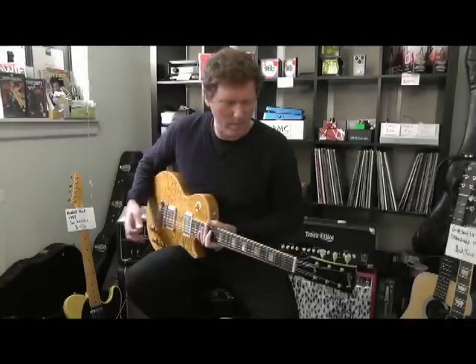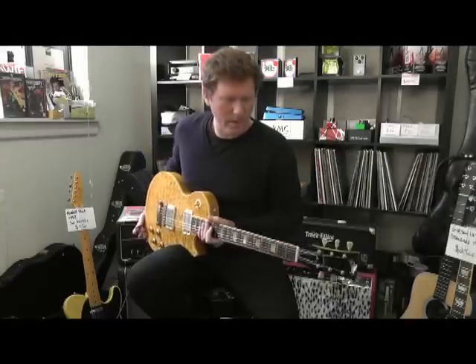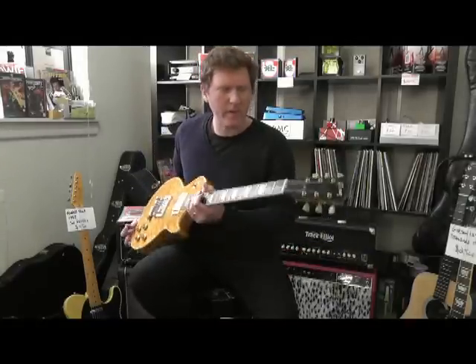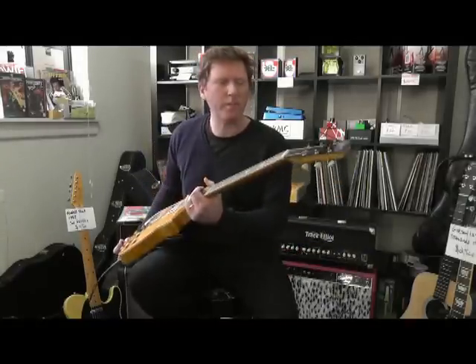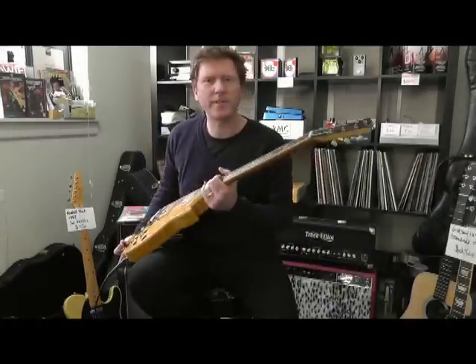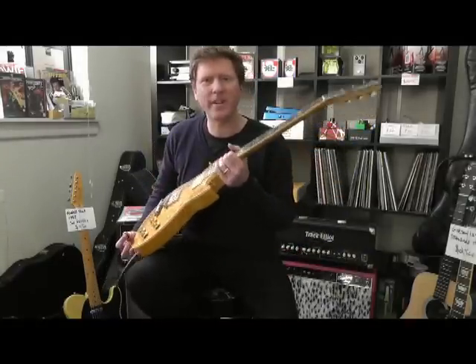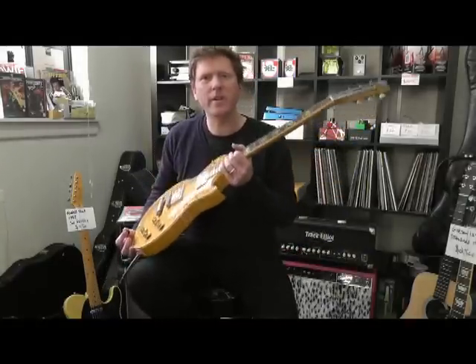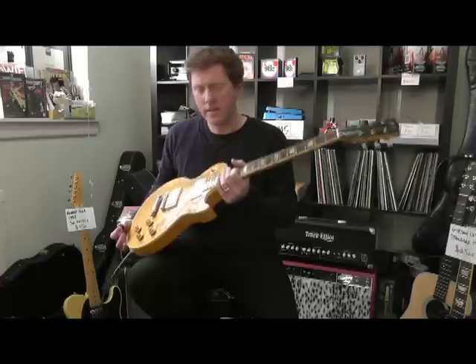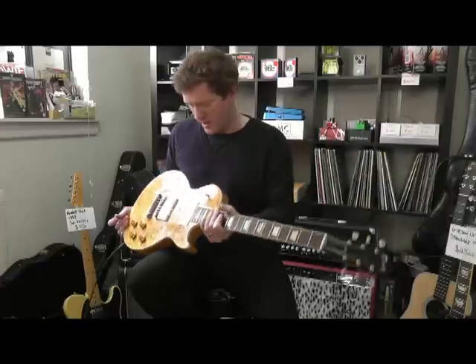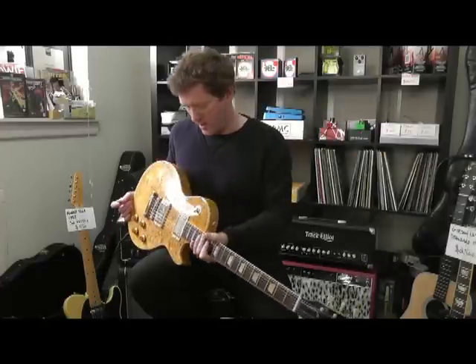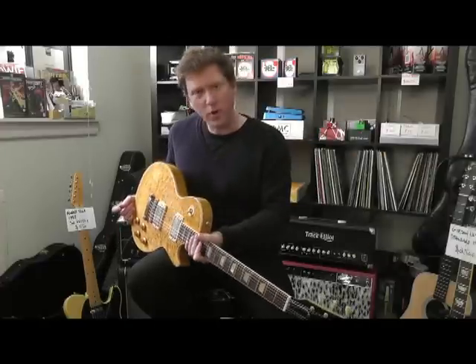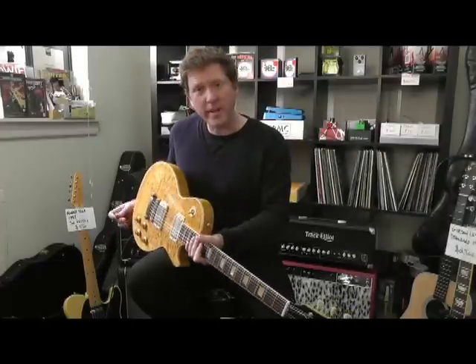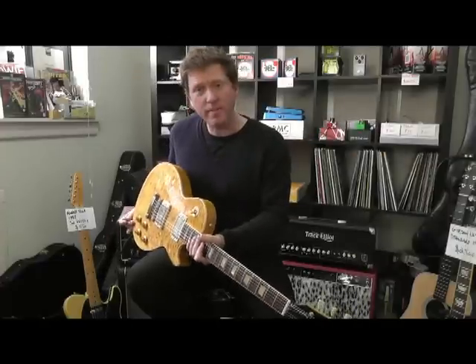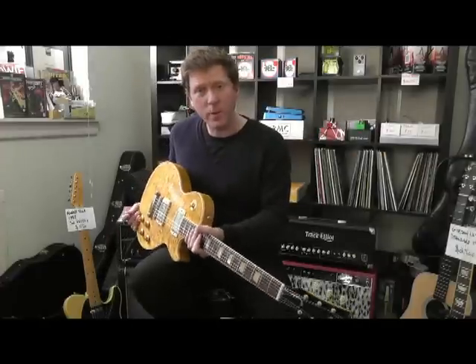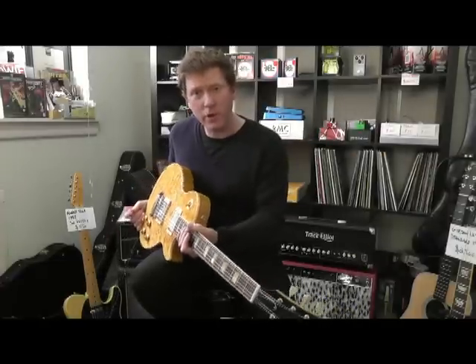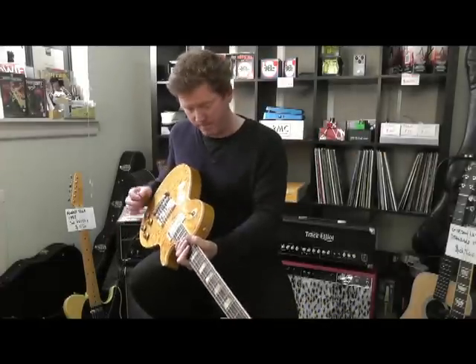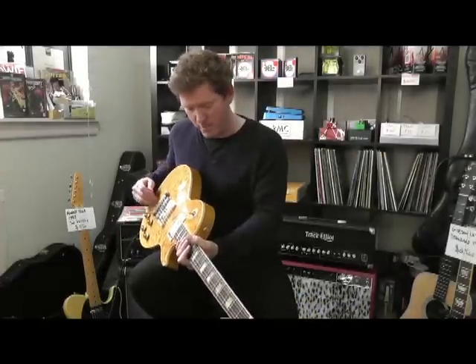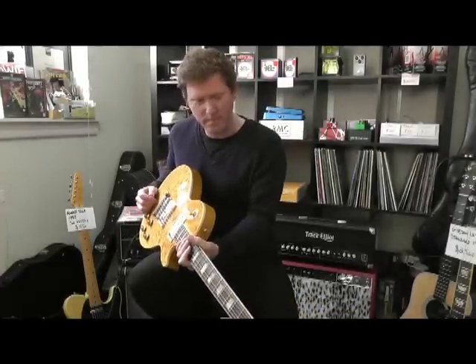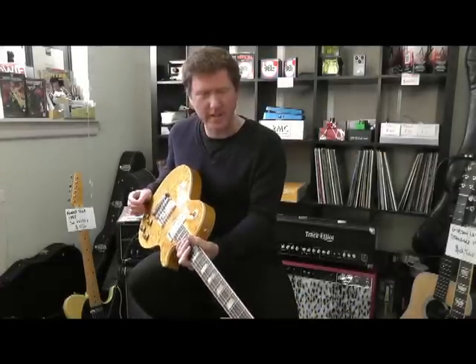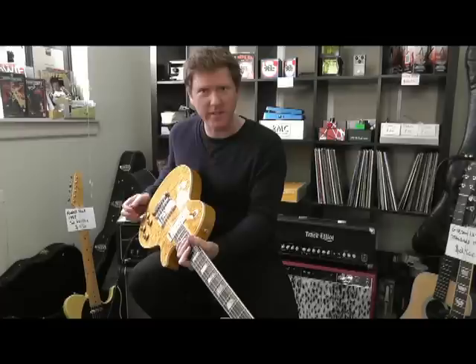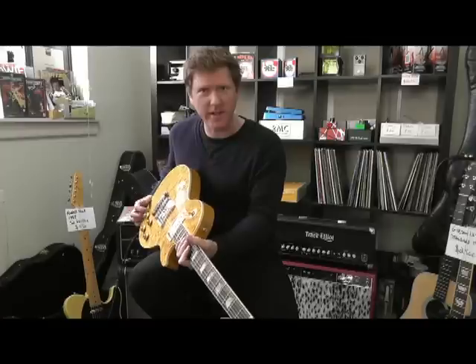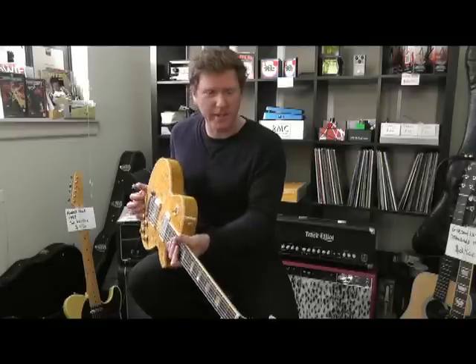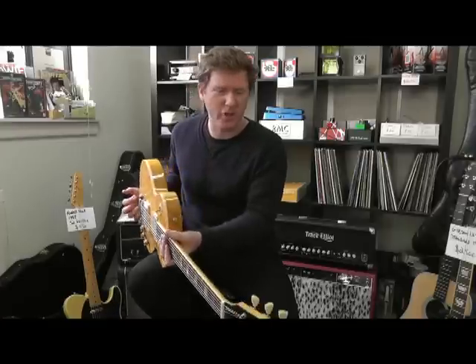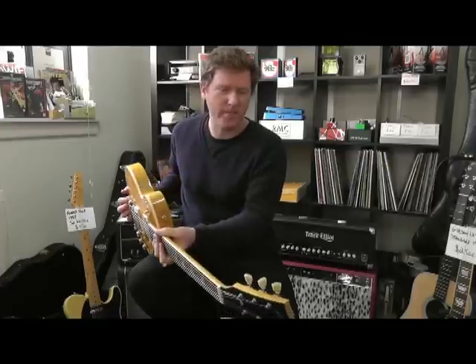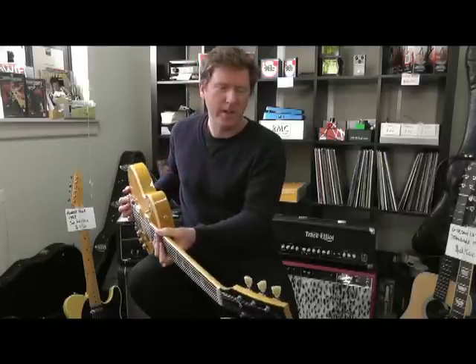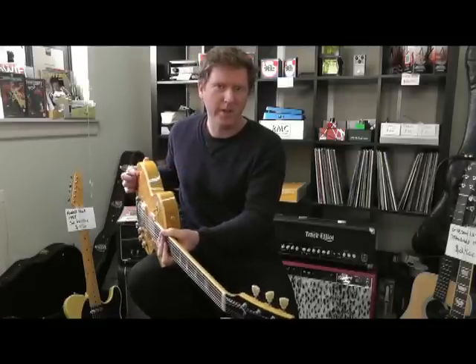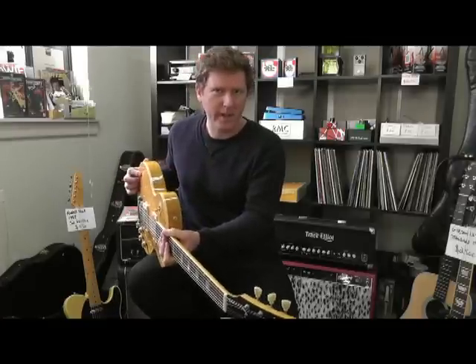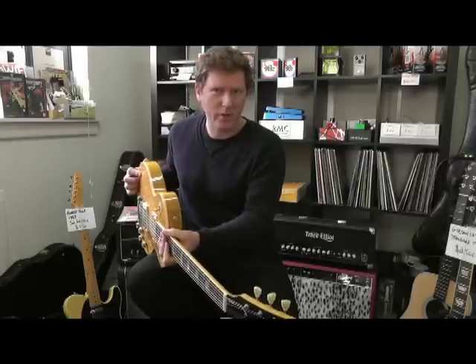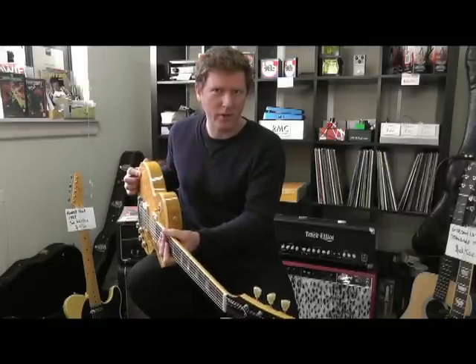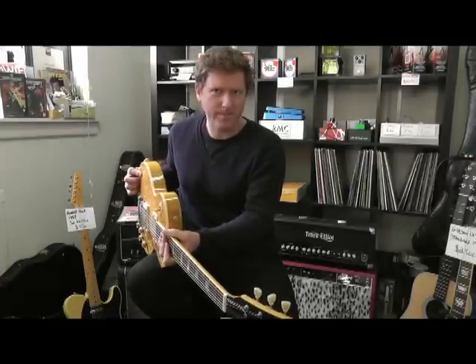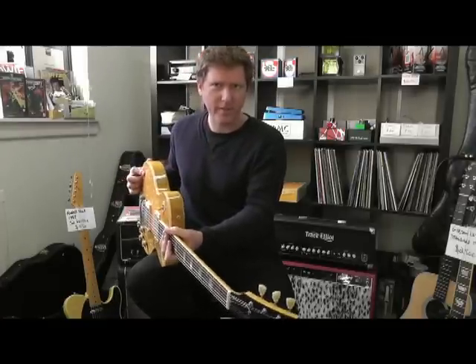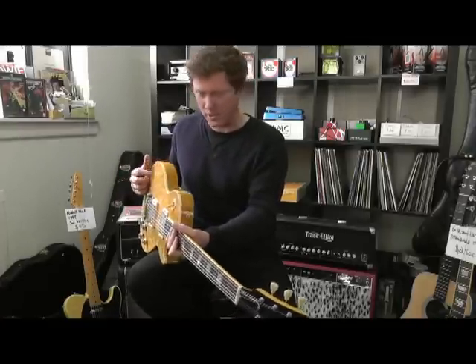Gibson Les Paul Standard. Korina, quilt top, maple, fantastic guitar, limited edition, here at guitarkernel.com. Thanks very much.